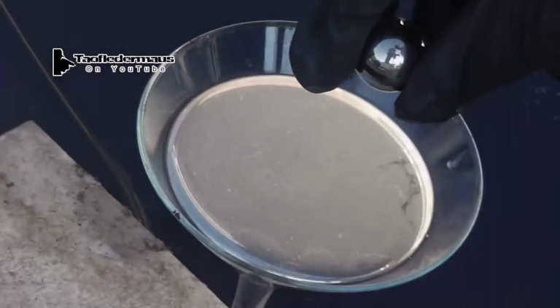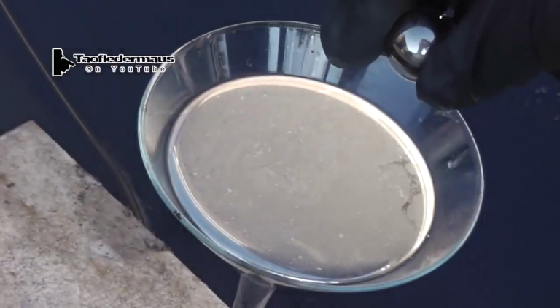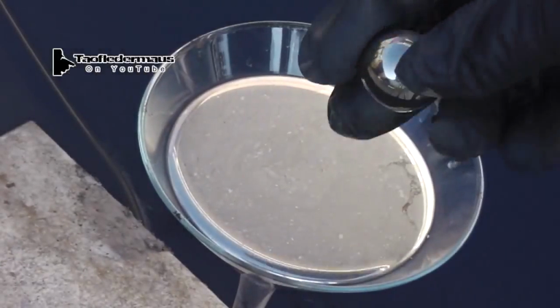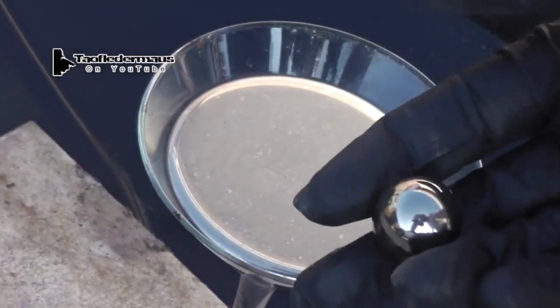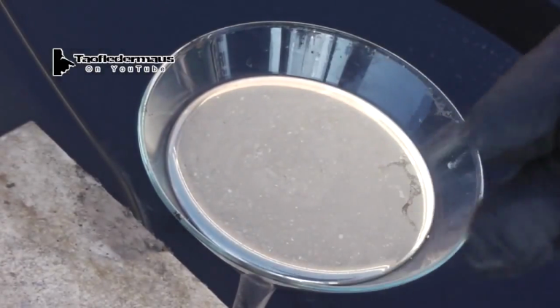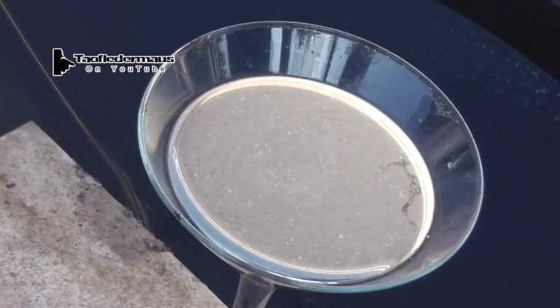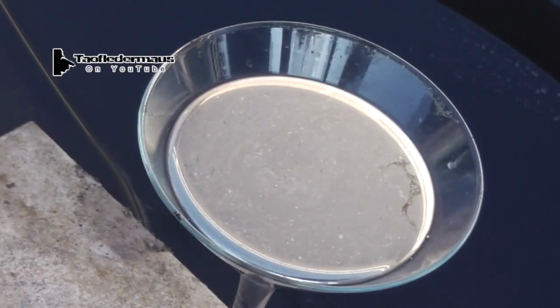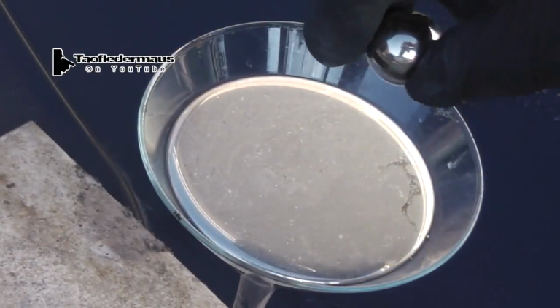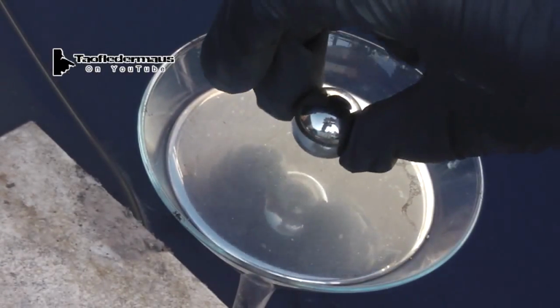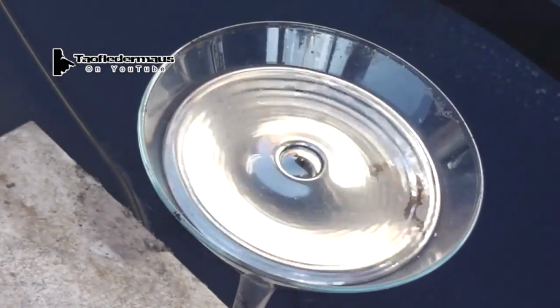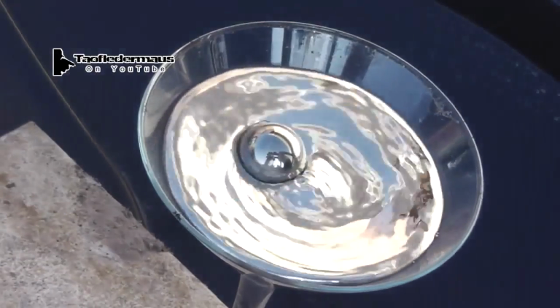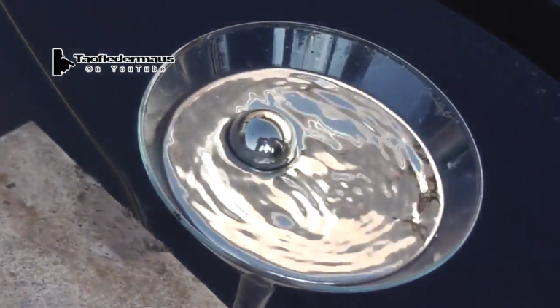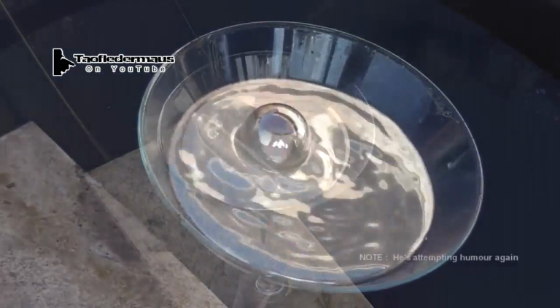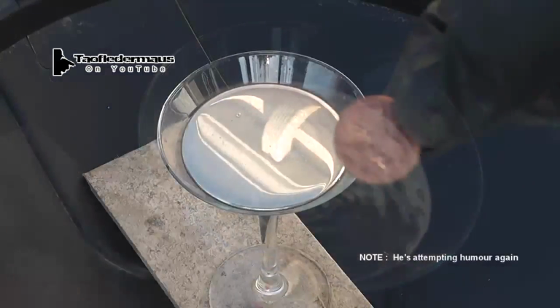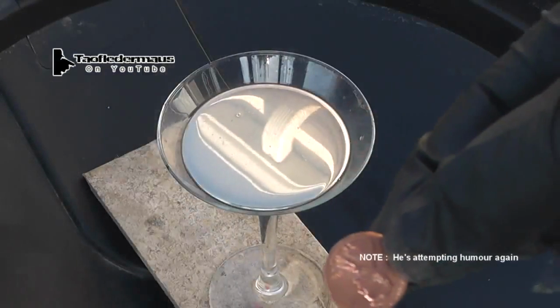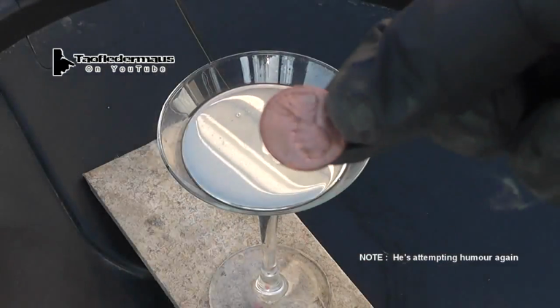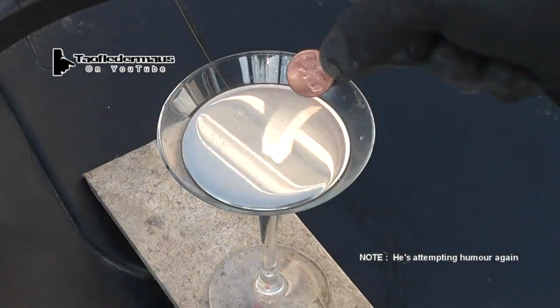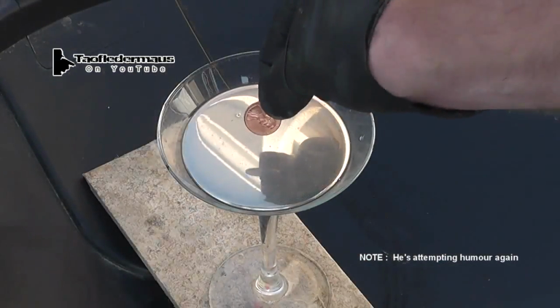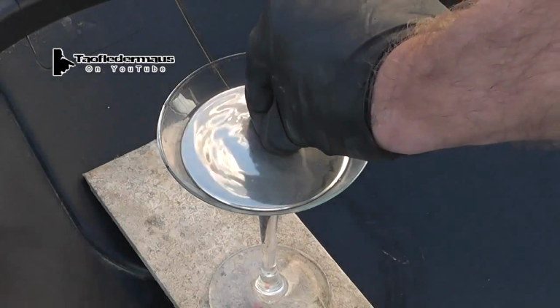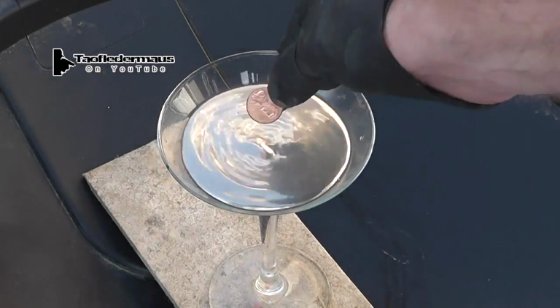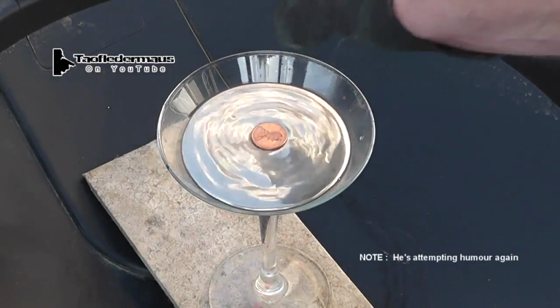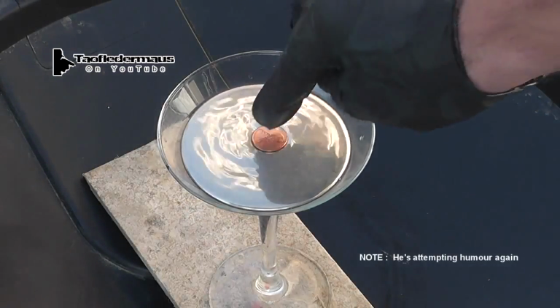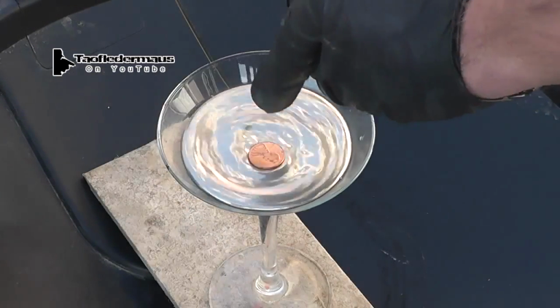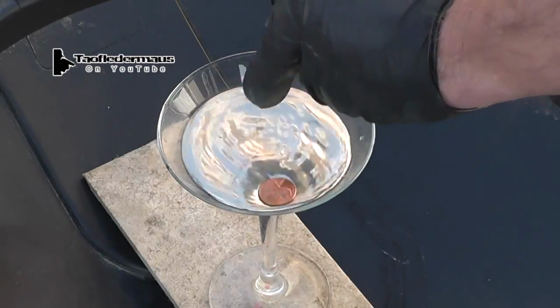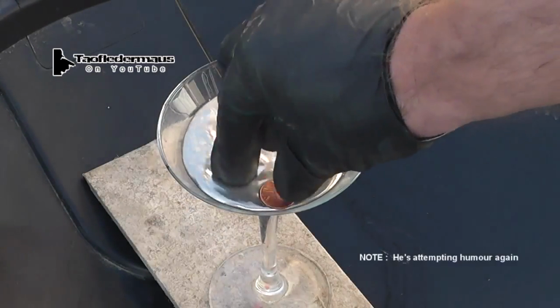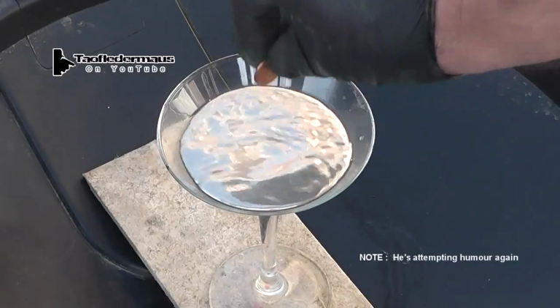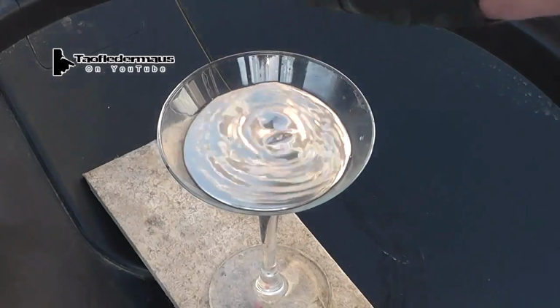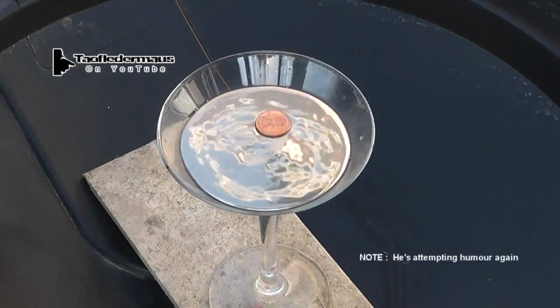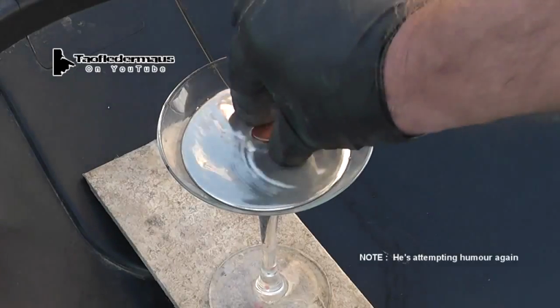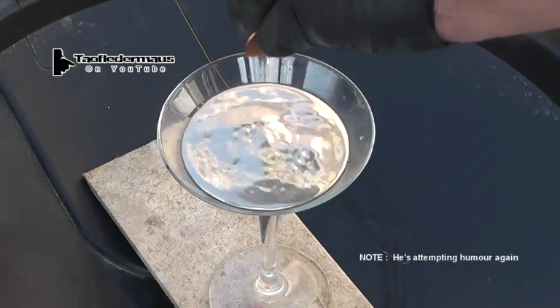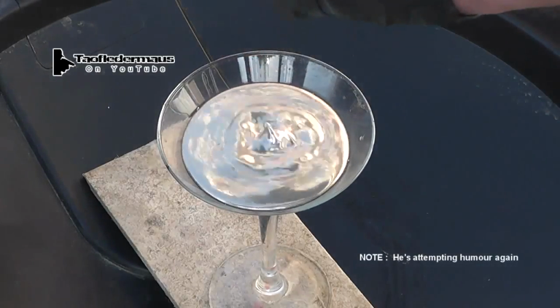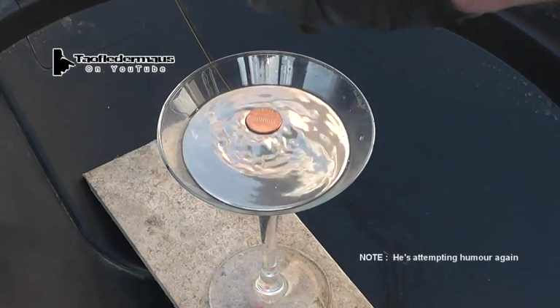So here we are with the mercury again — 5 pounds, or about 2.2 kilograms, or a quarter stone, or something like that. But it's not like silver water or some kind of silver paint or anything like that. It's real mercury, so no fakery going on here.